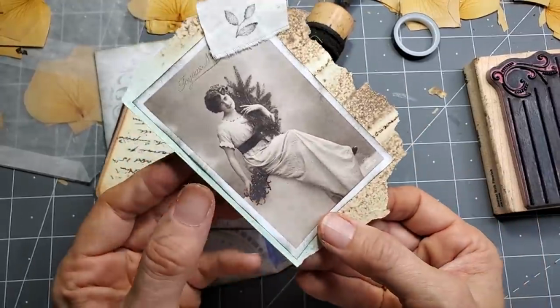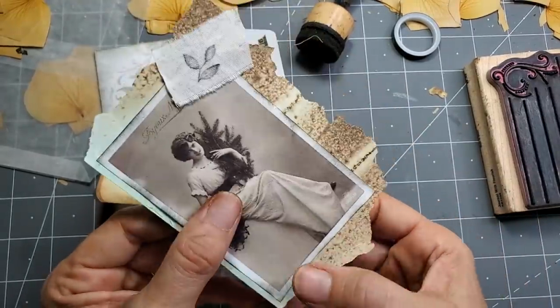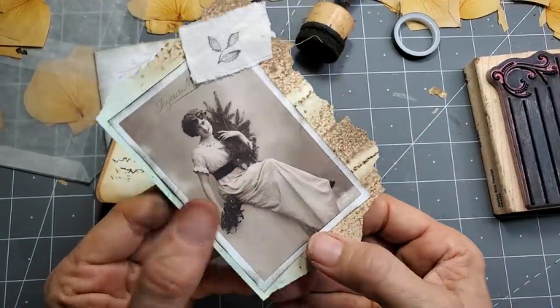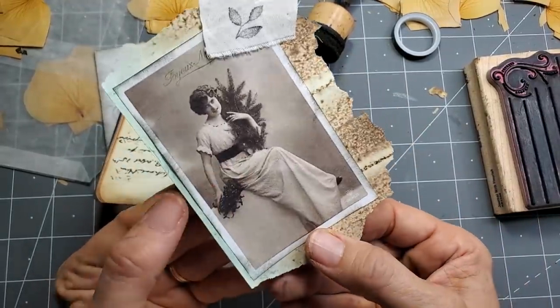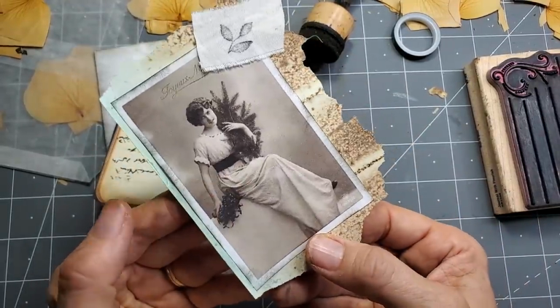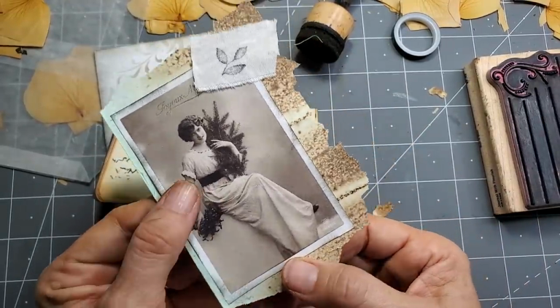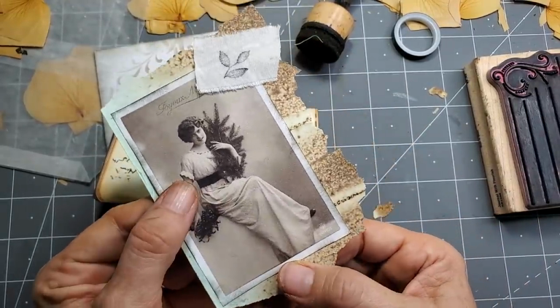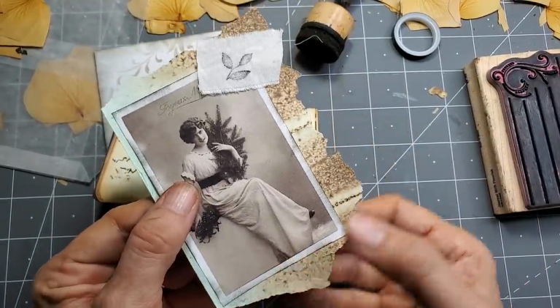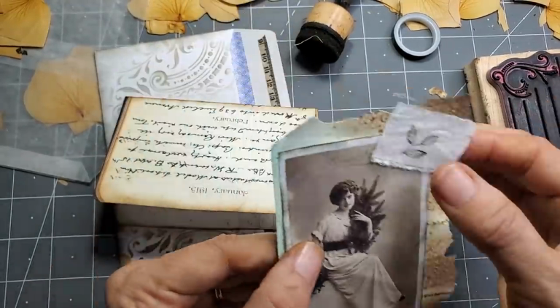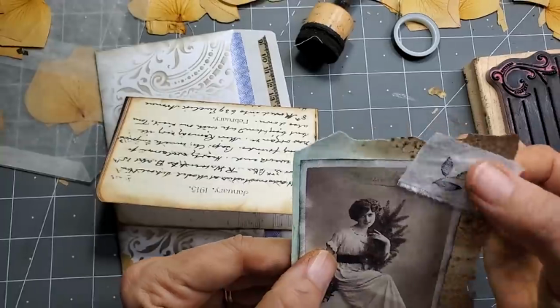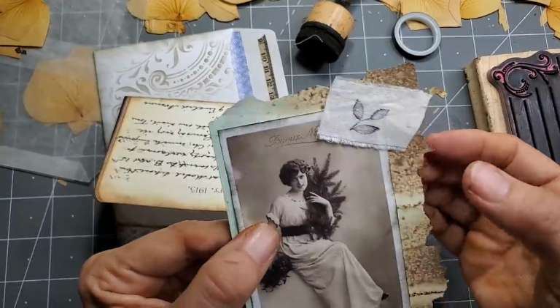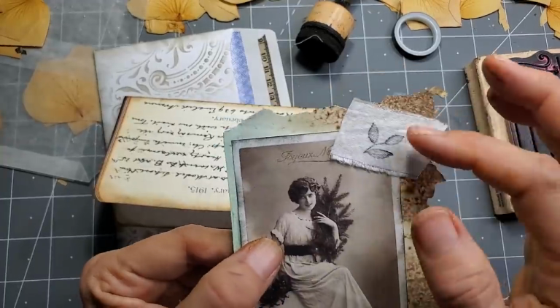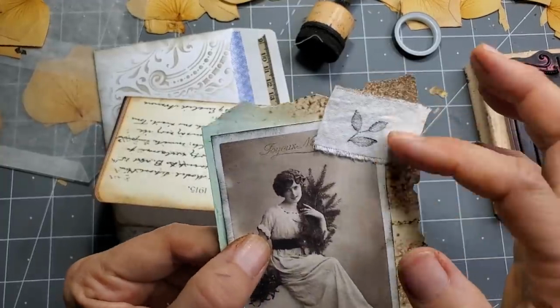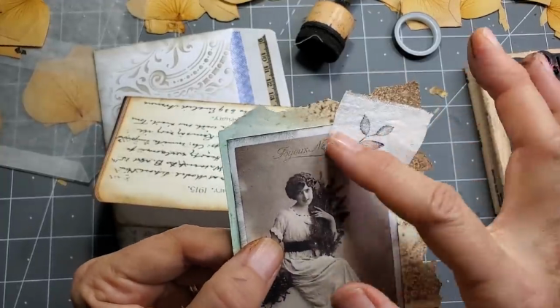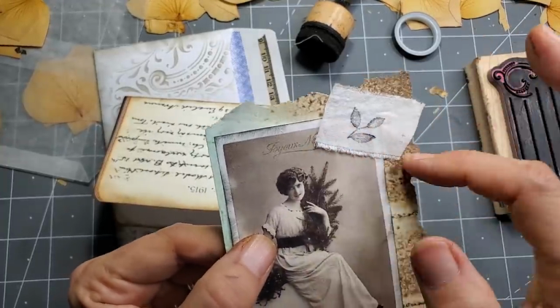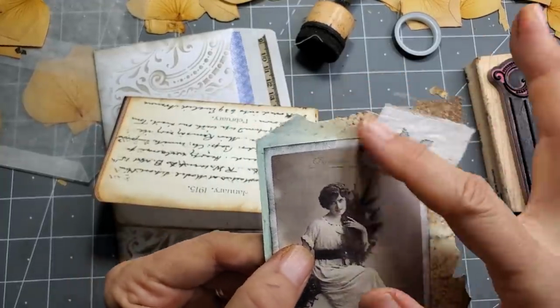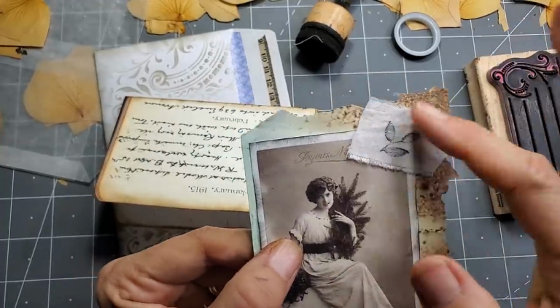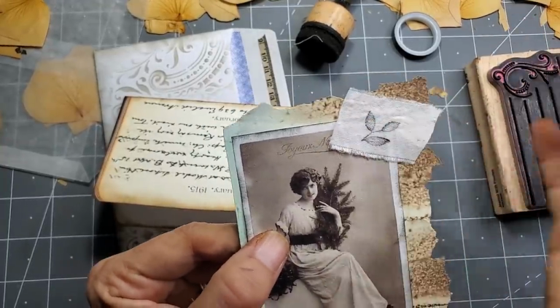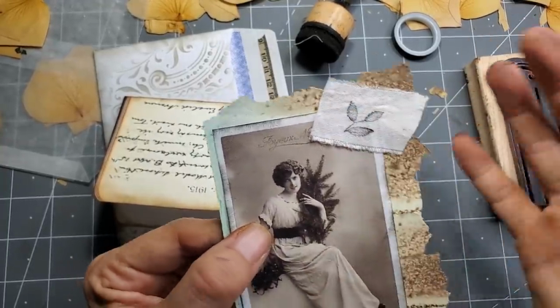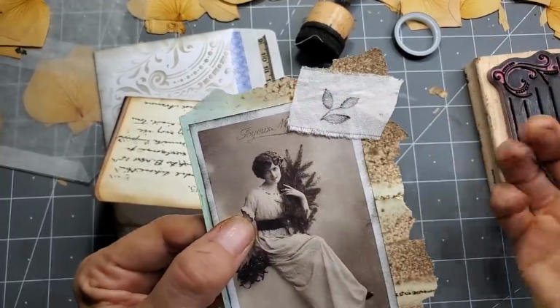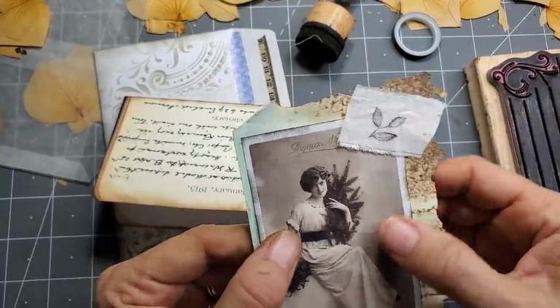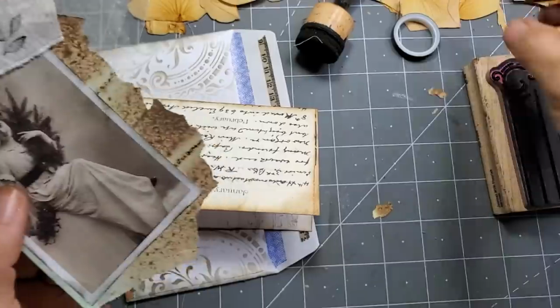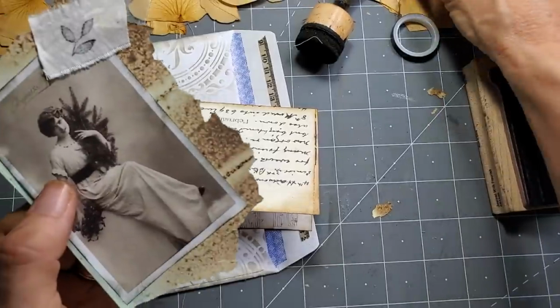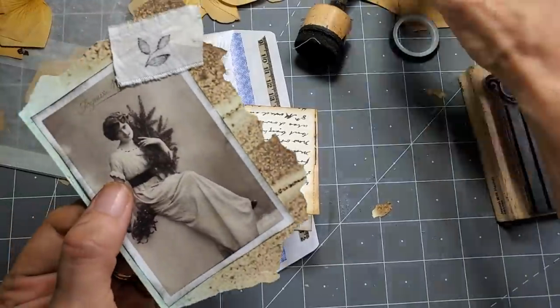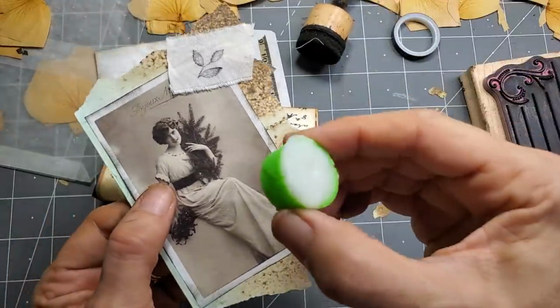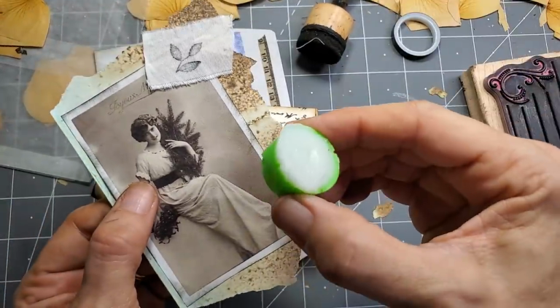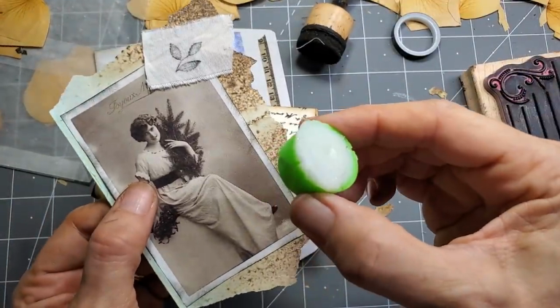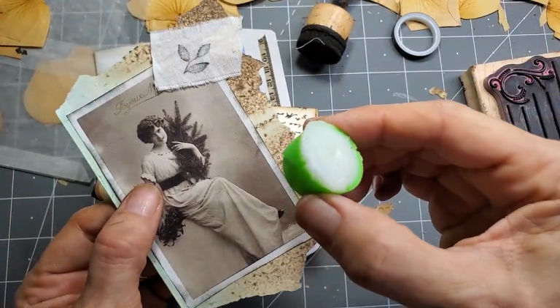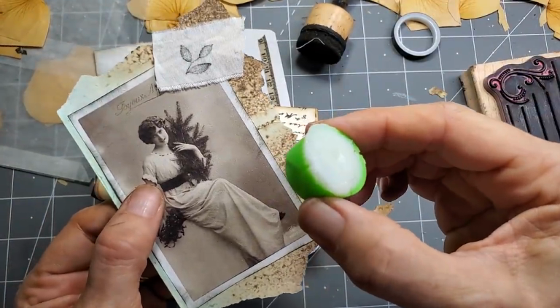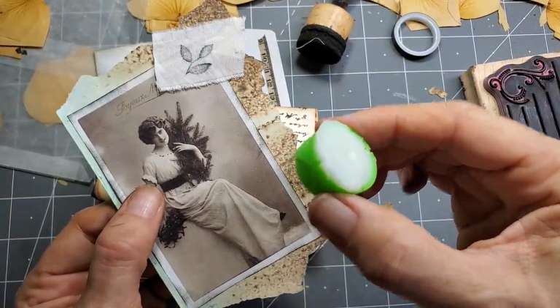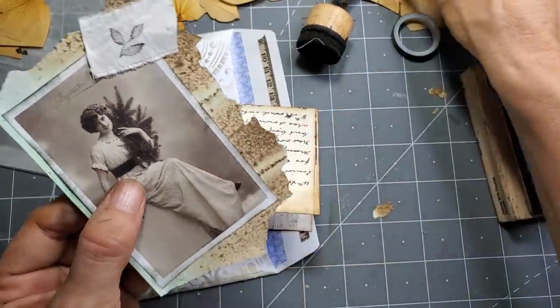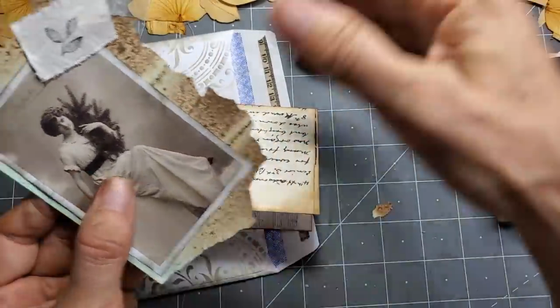It looked like it was torn out of a scrapbook somehow — I thought that was kind of cool. And this is just a little piece of cotton muslin, AKA bed sheet, stamped and then glued on with the remainder of my Scotch Create glue stick.